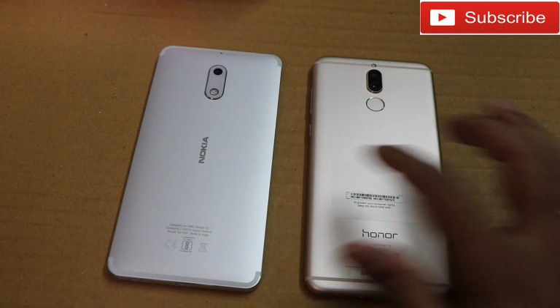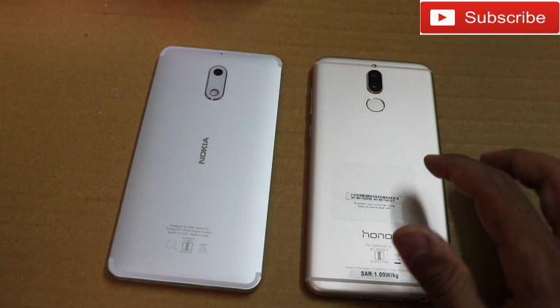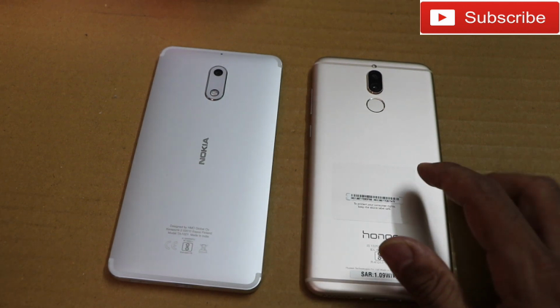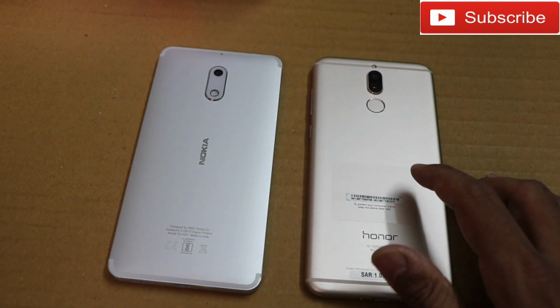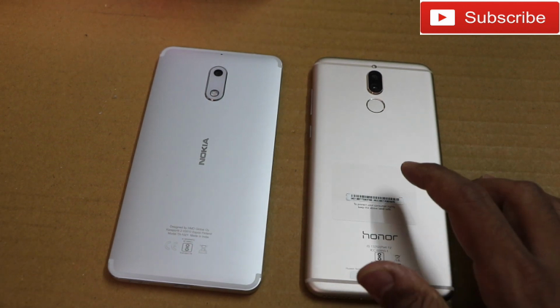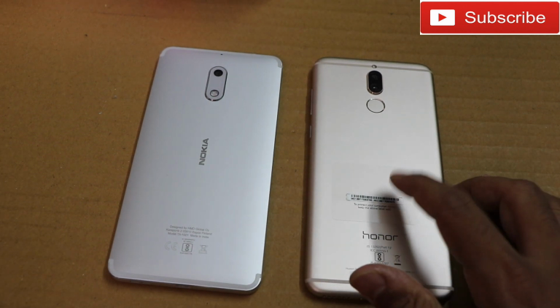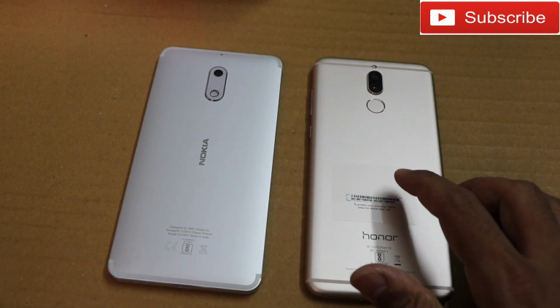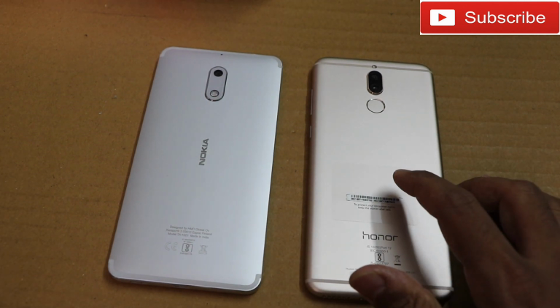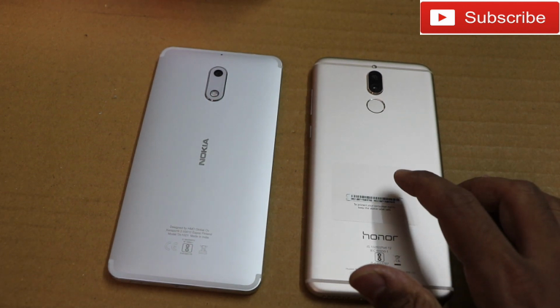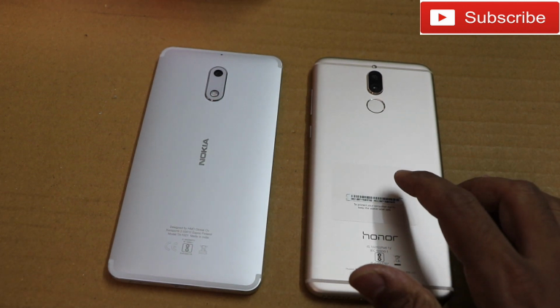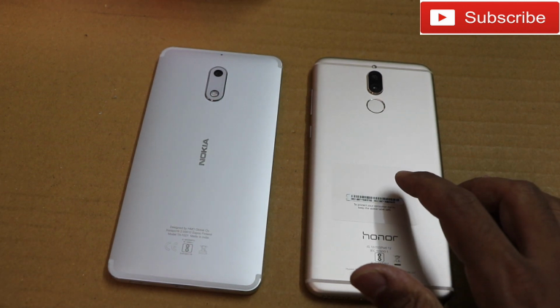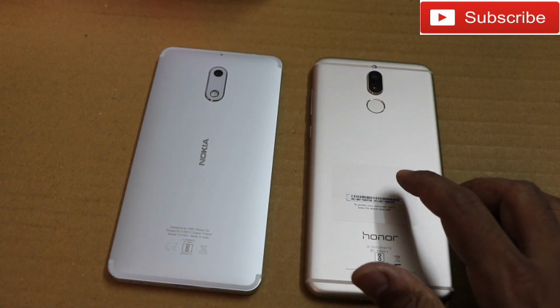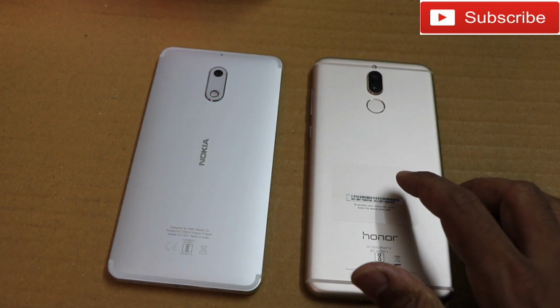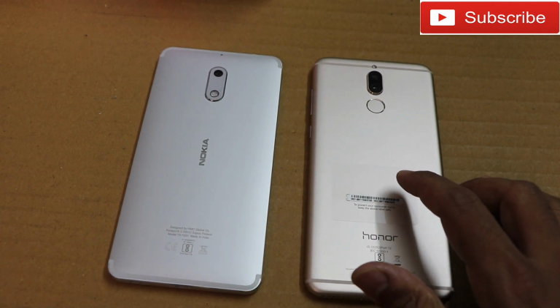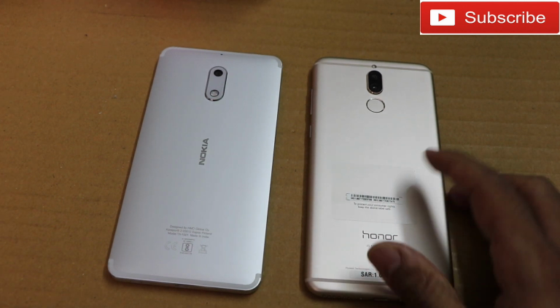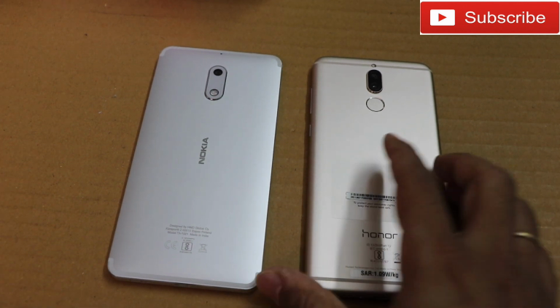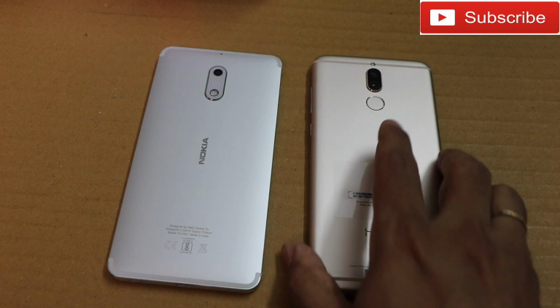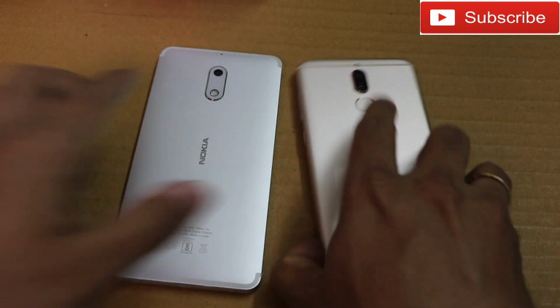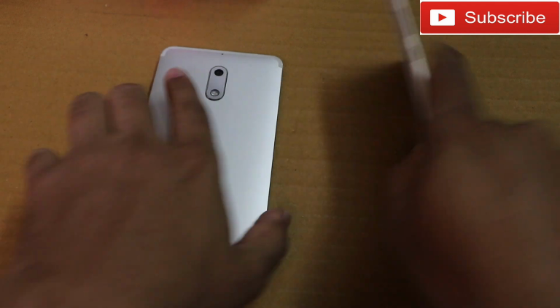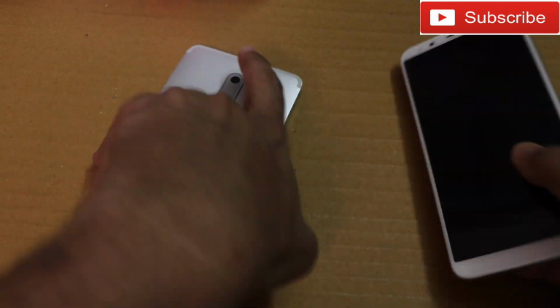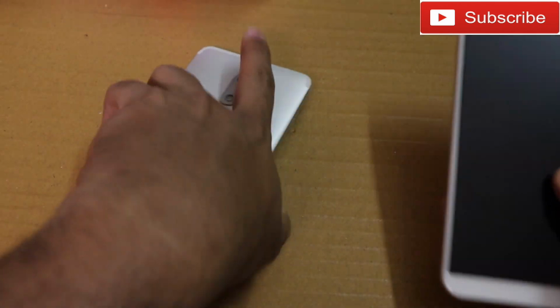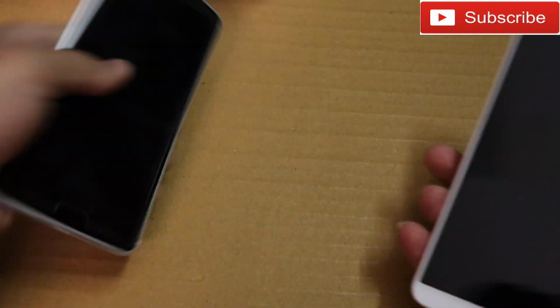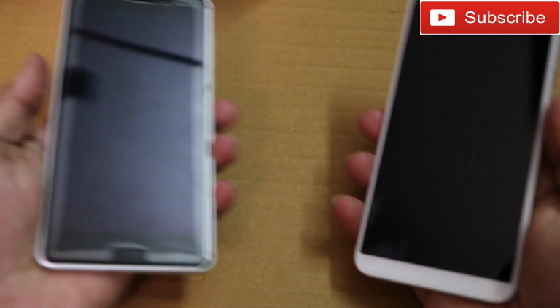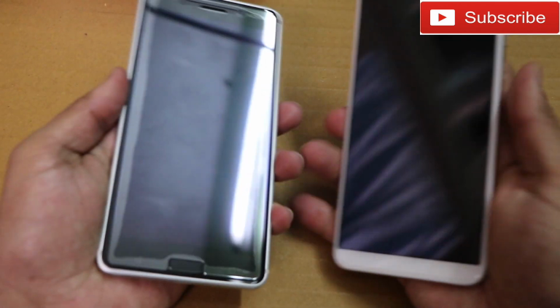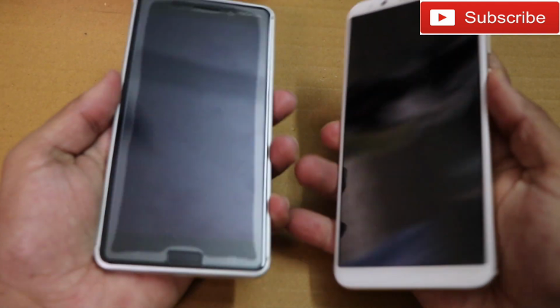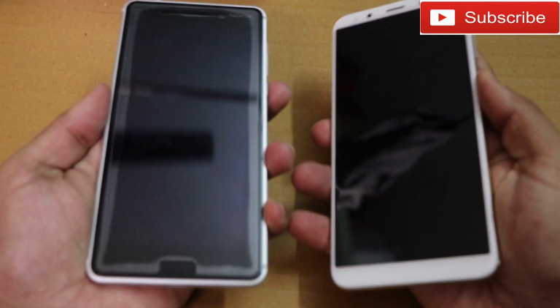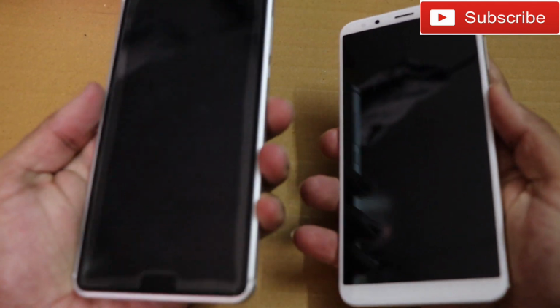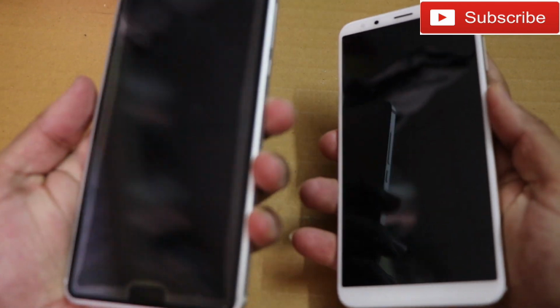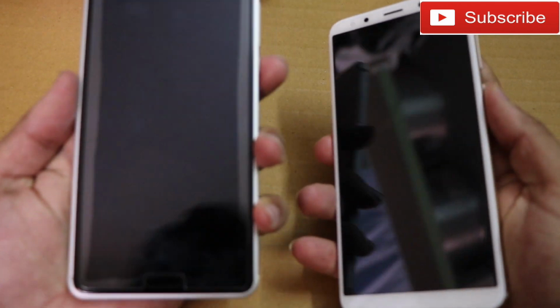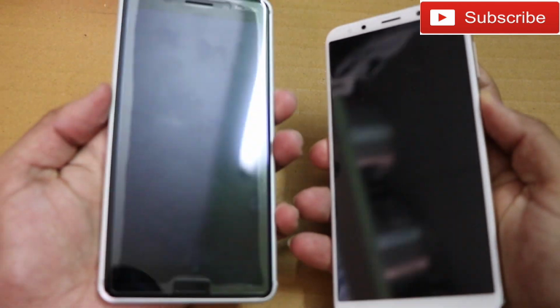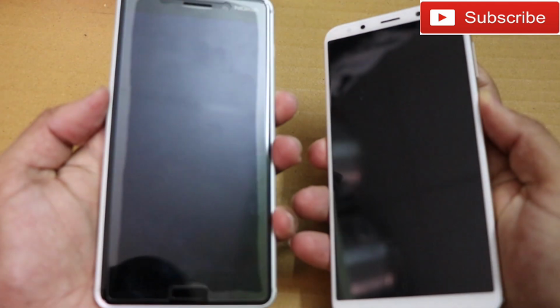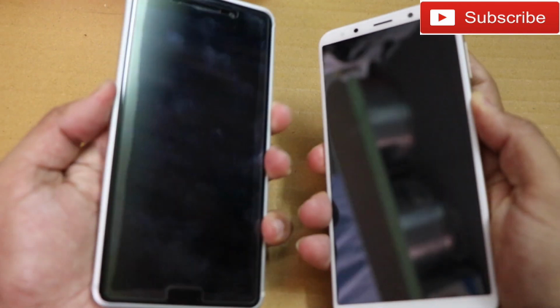The Nokia 6 has a pixel density of 403 PPI and the Honor 9i has 409 PPI. Without further ado, let me quickly boot up both phones and see which one boots up first. Here we go.